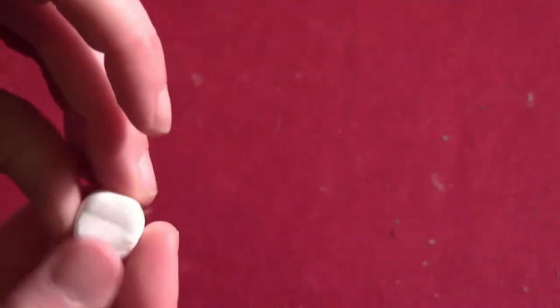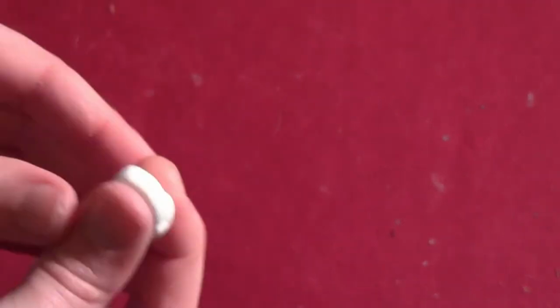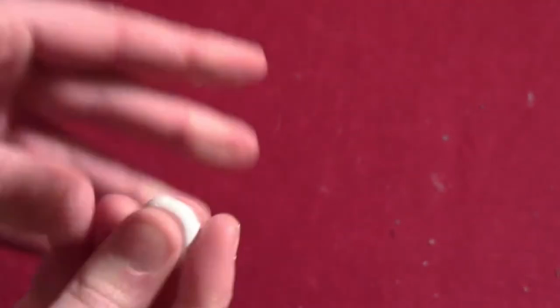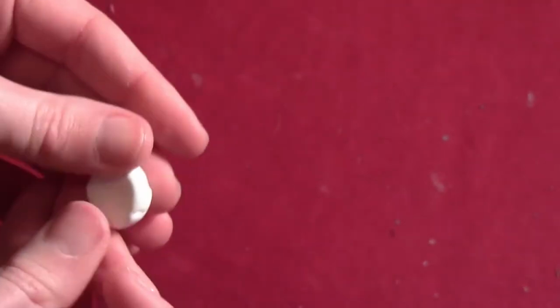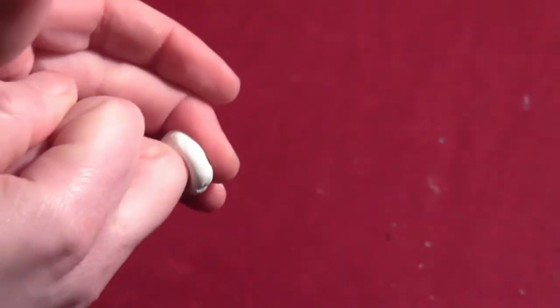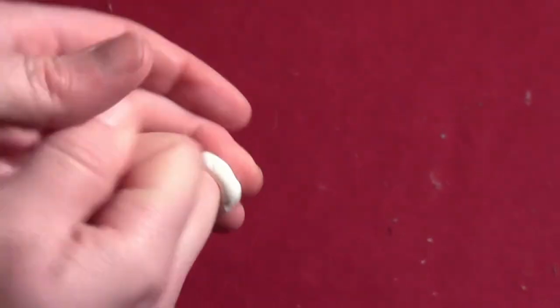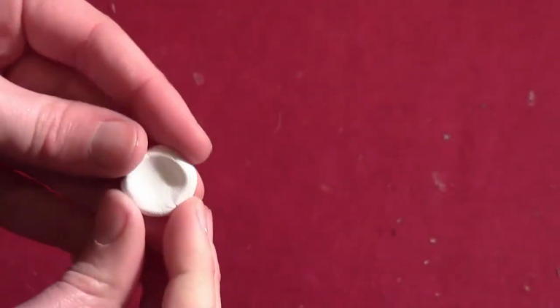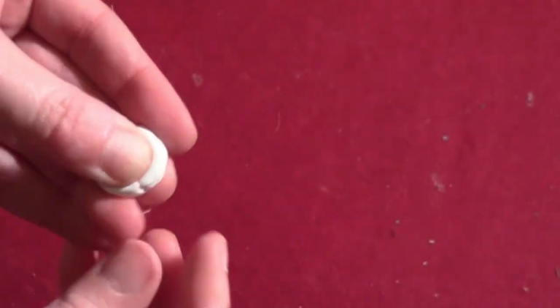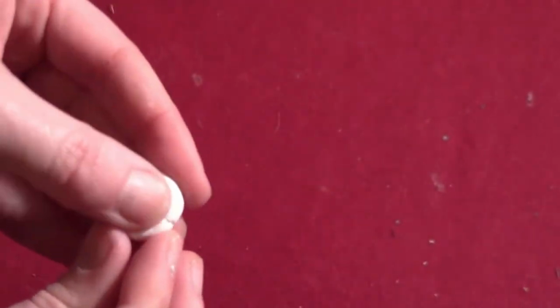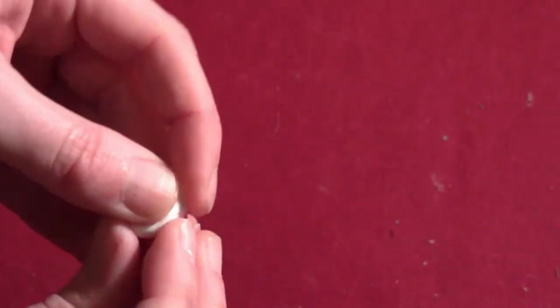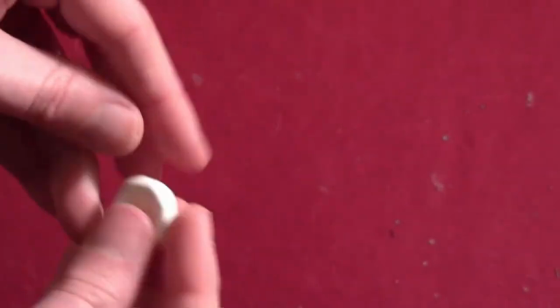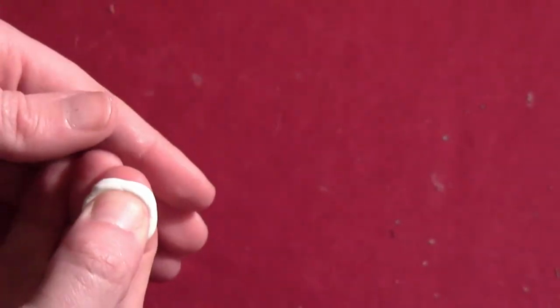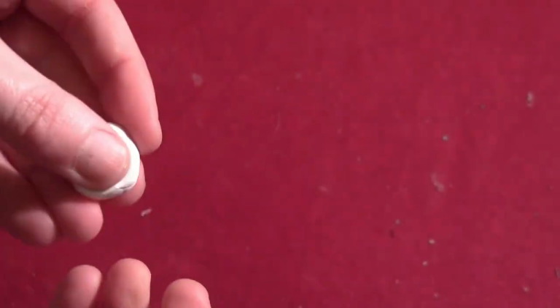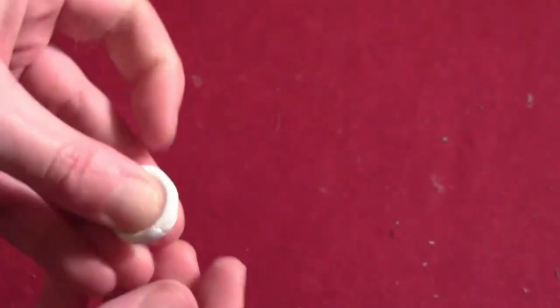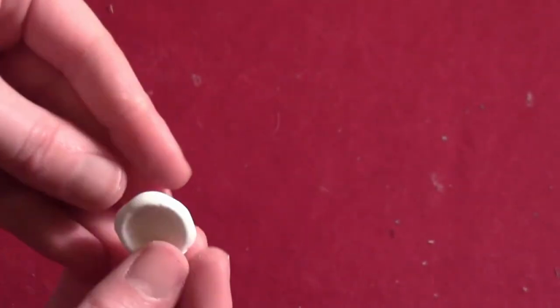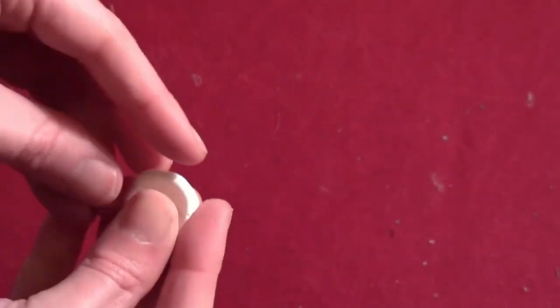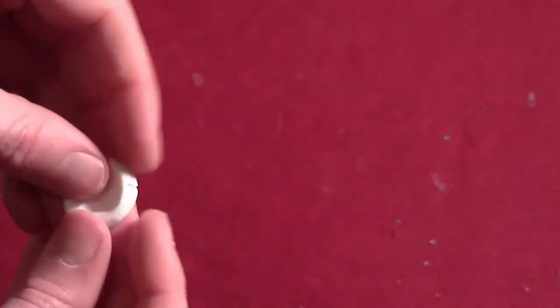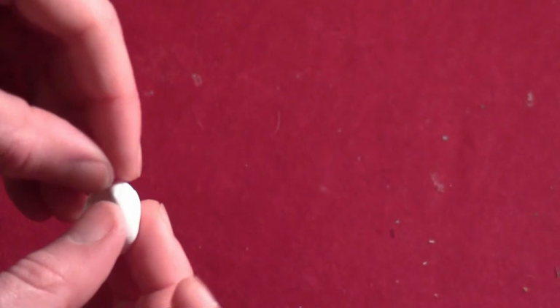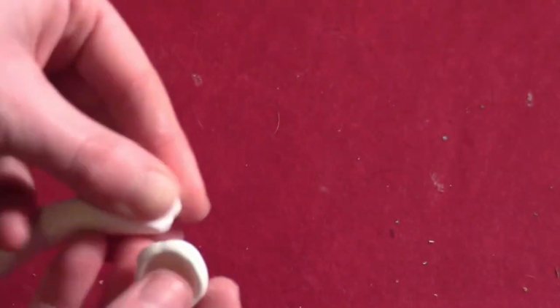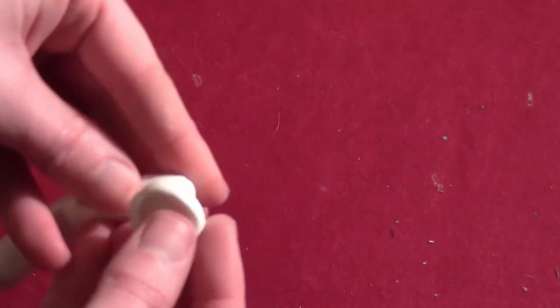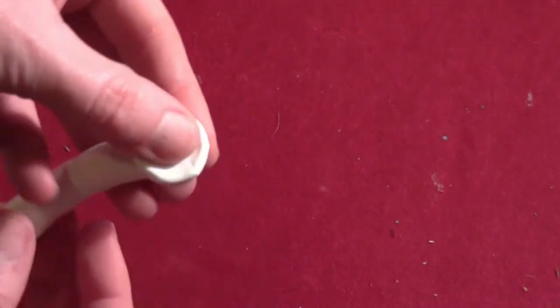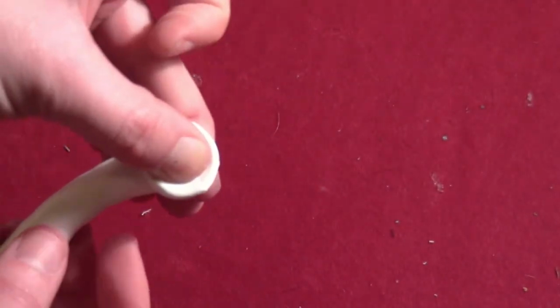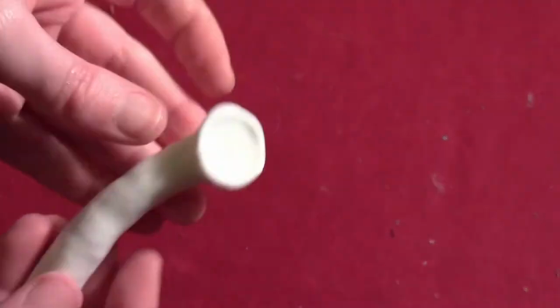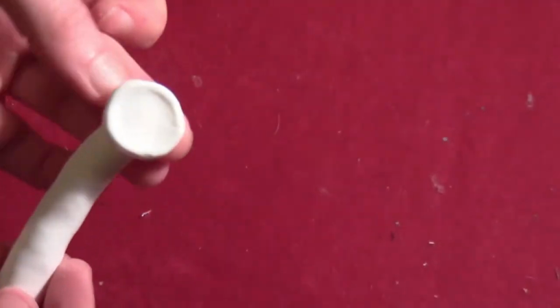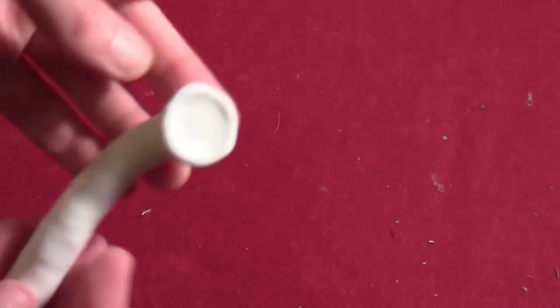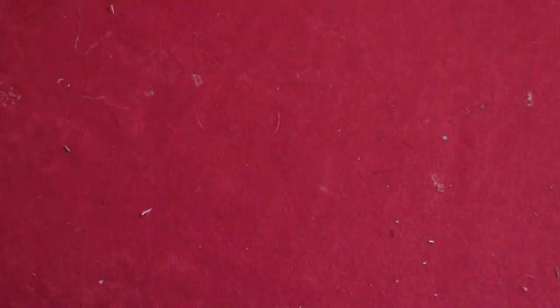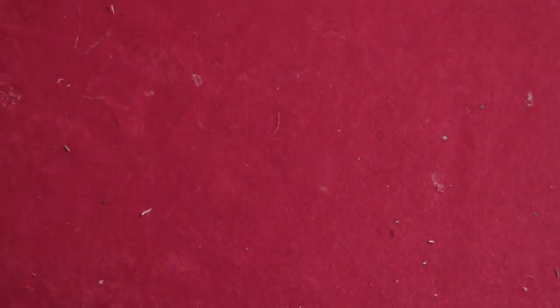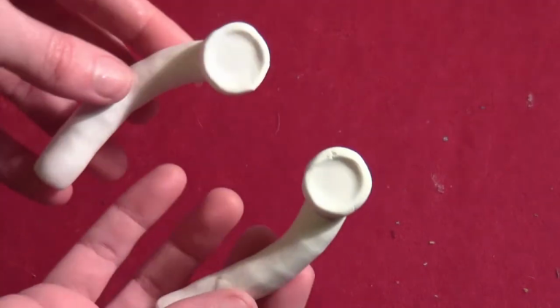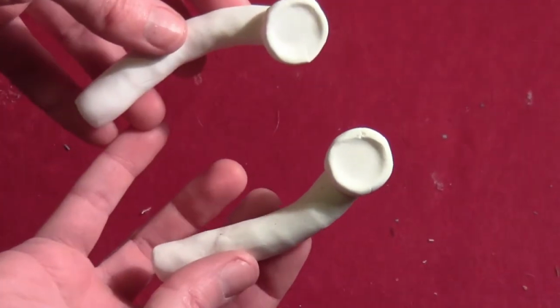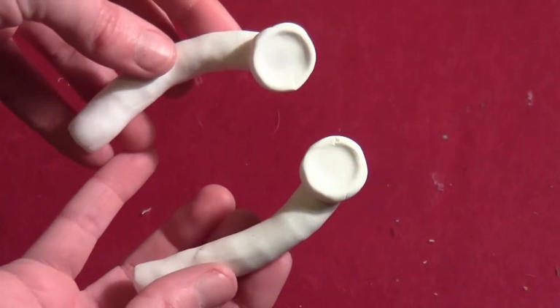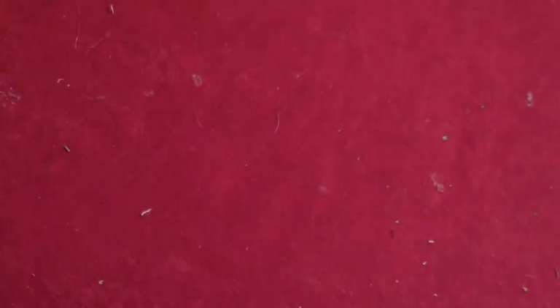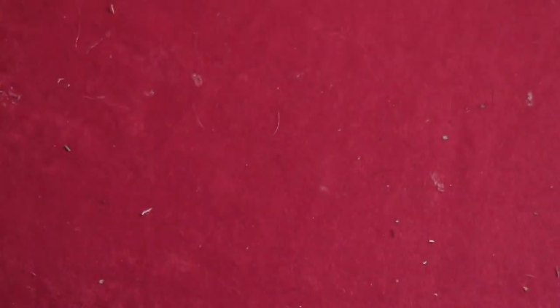Take another small piece and make an oval with an indent in it. This is kind of a cross between the original series Endorians and the later ones. Then just put that little piece on the end of your antenna stem, and do that to make two of them.